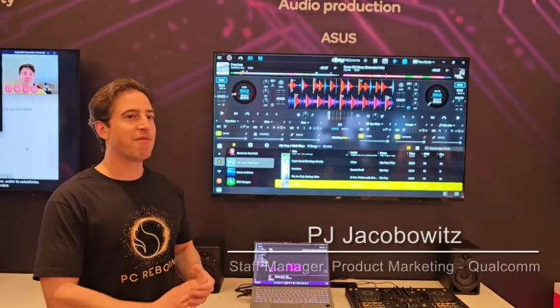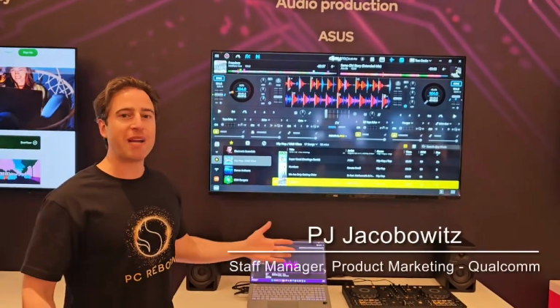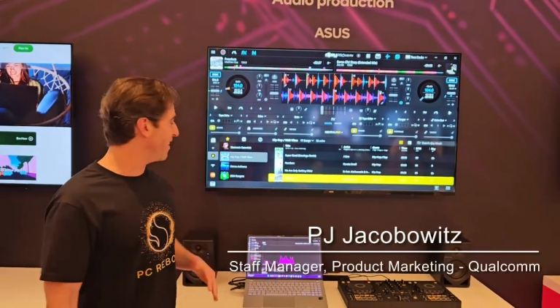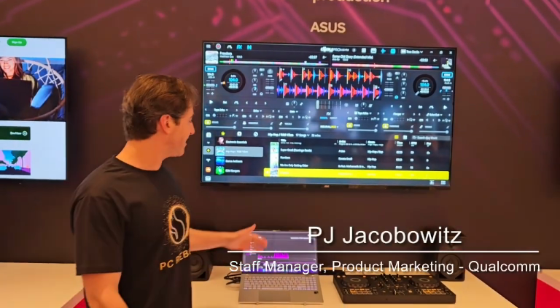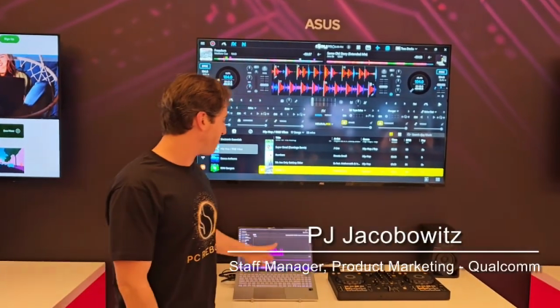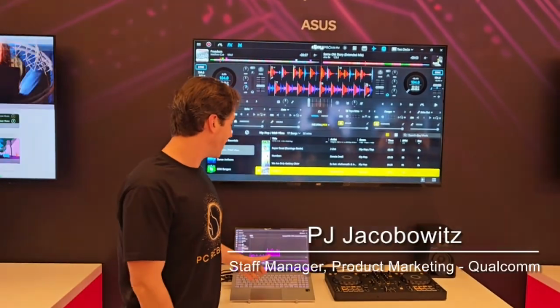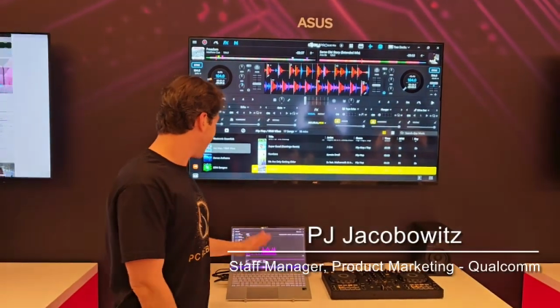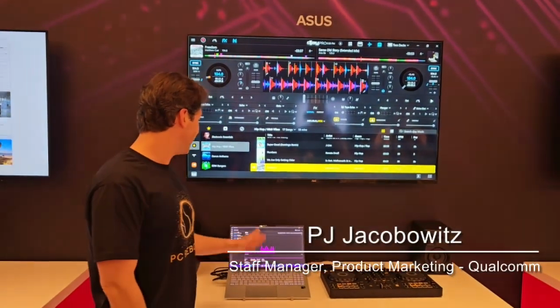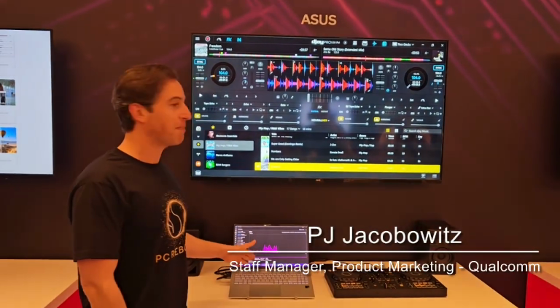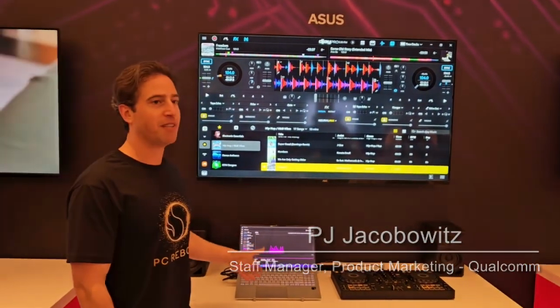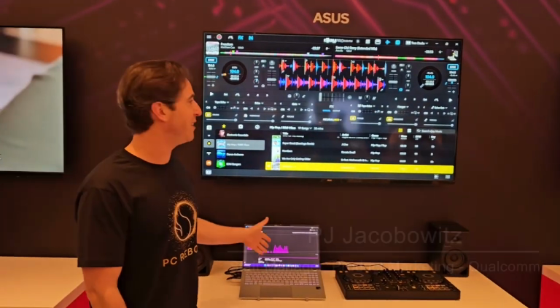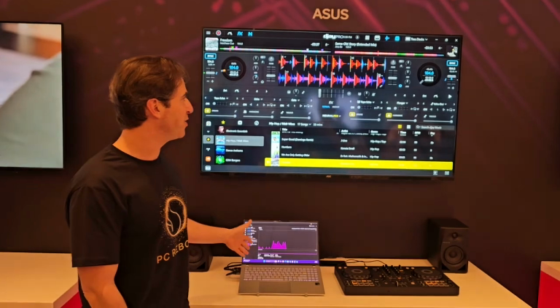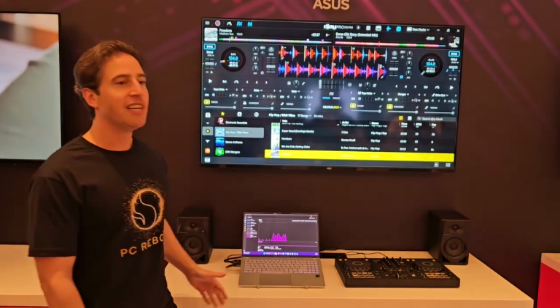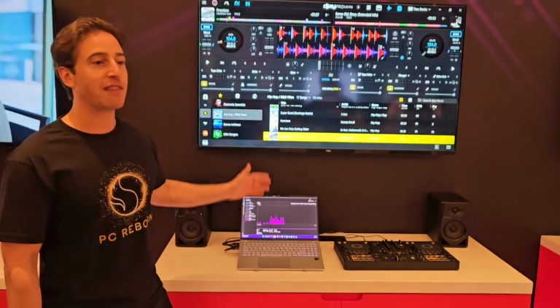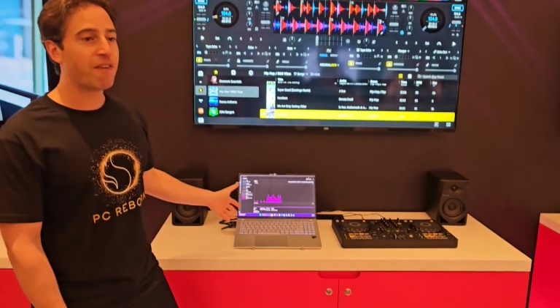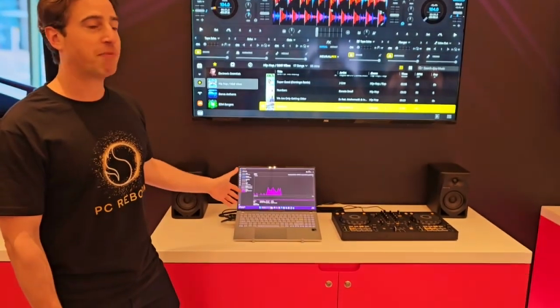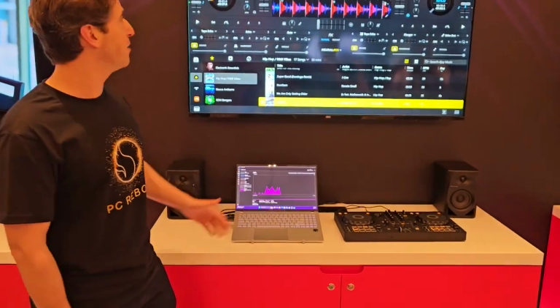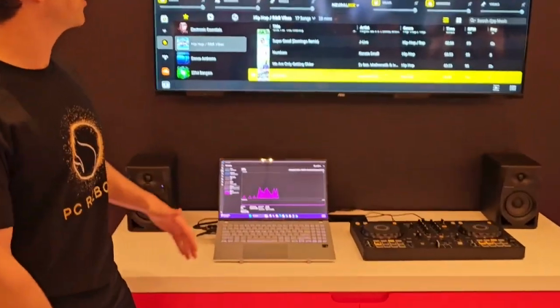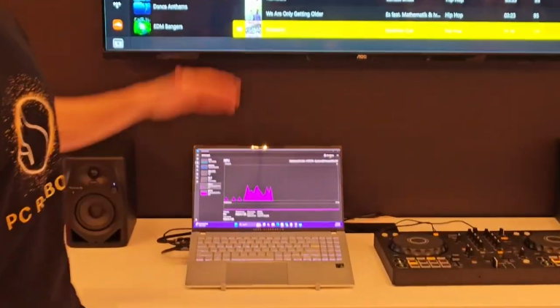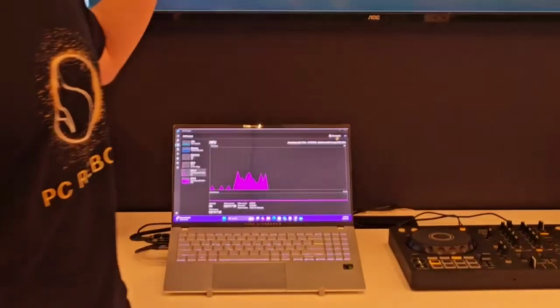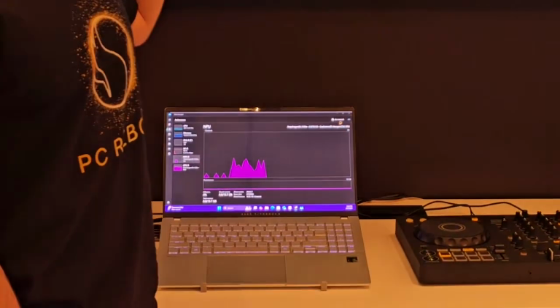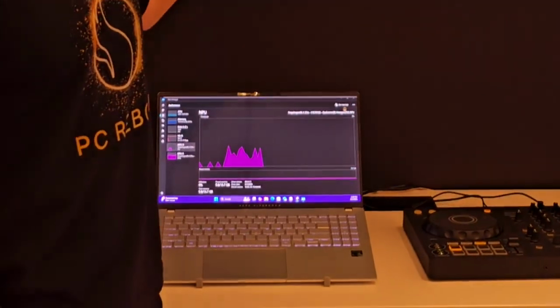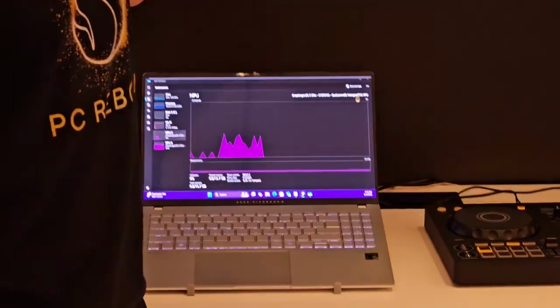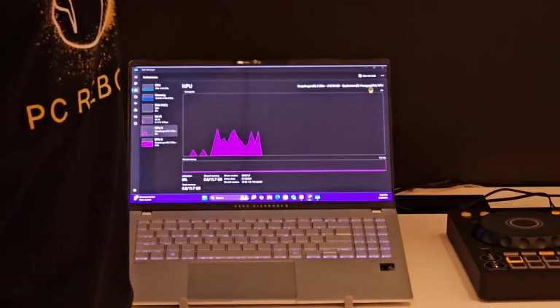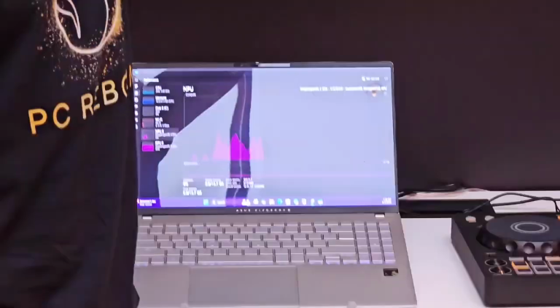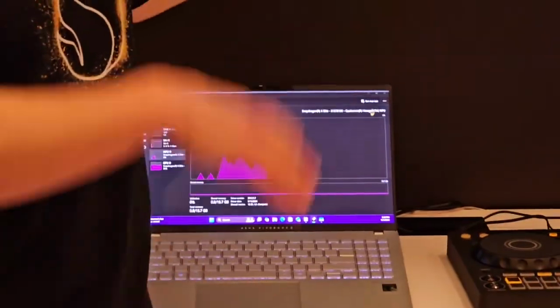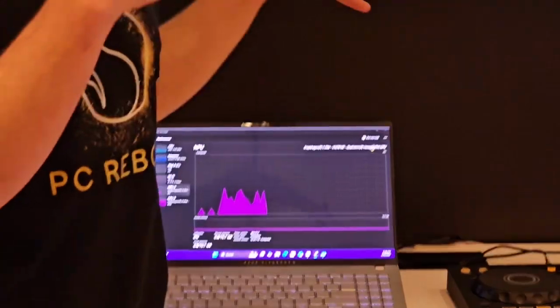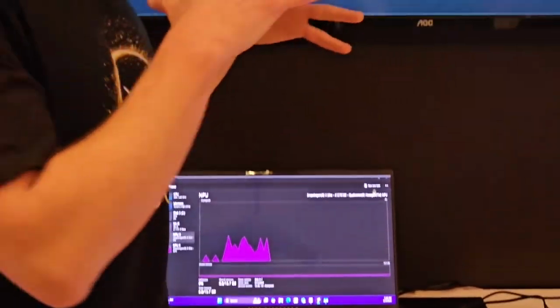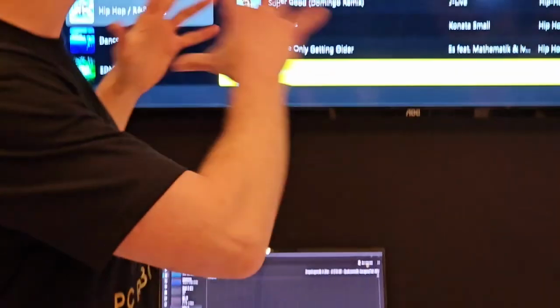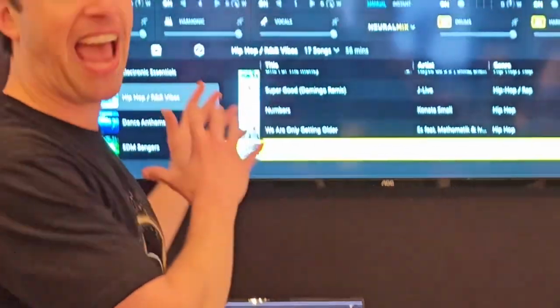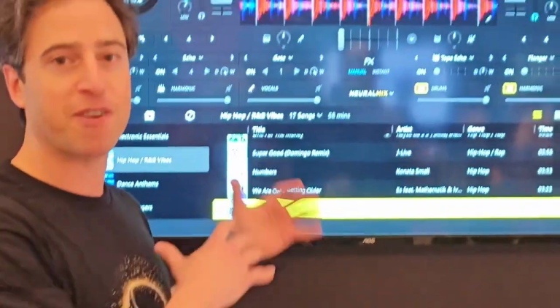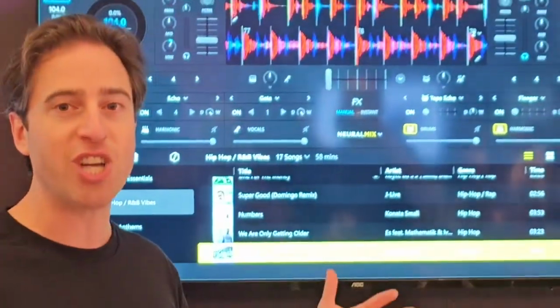We've got one of the latest Snapdragon X-Elite laptops here from Asus. It's got the 45 TOPS NPU, so we're showing our buddies at Algorithm their app DJ Pro — a mixing app for DJs.